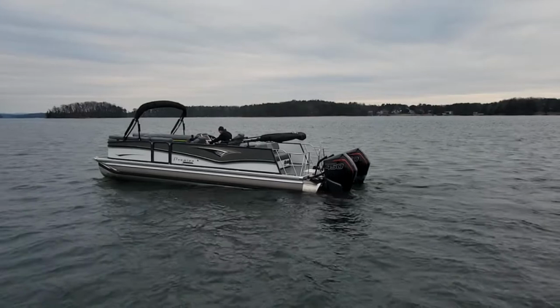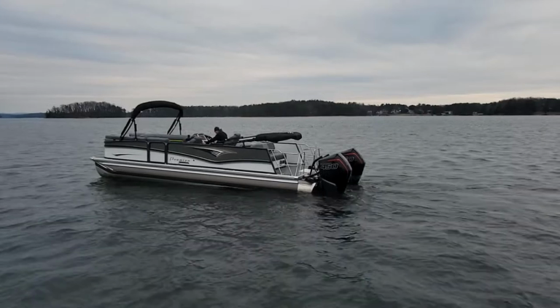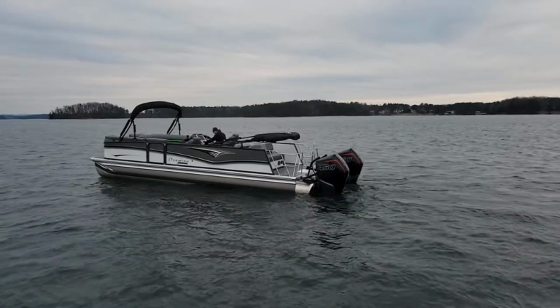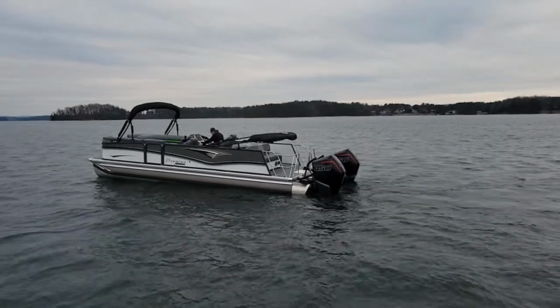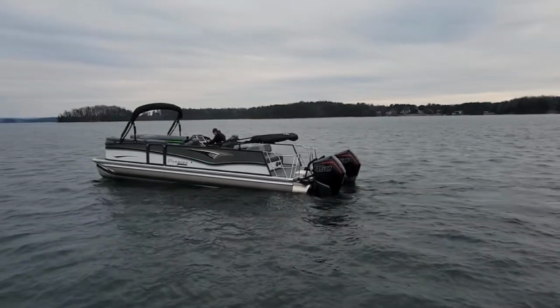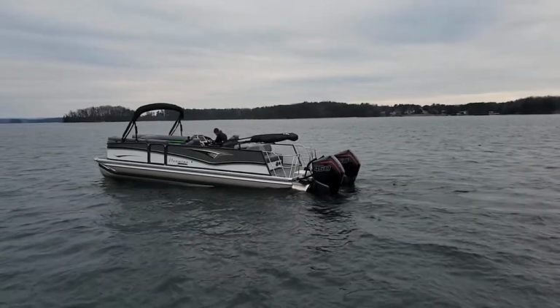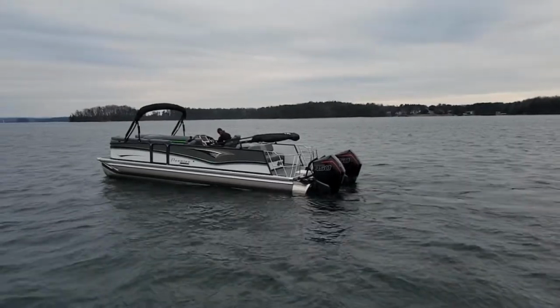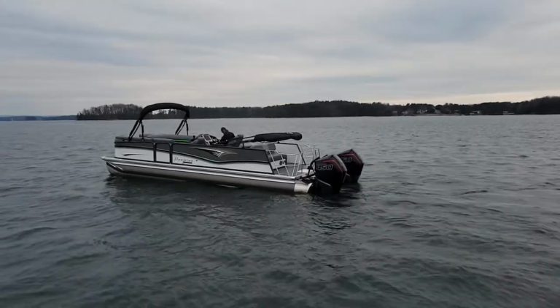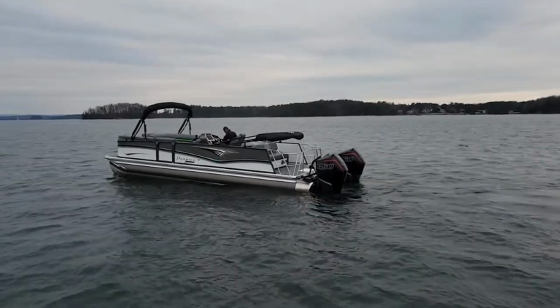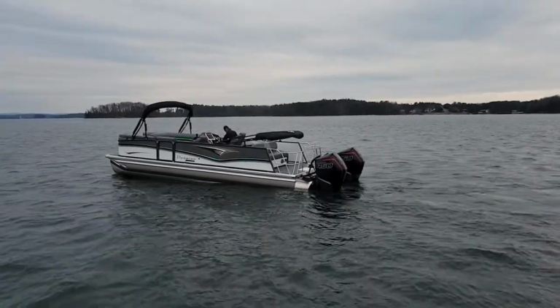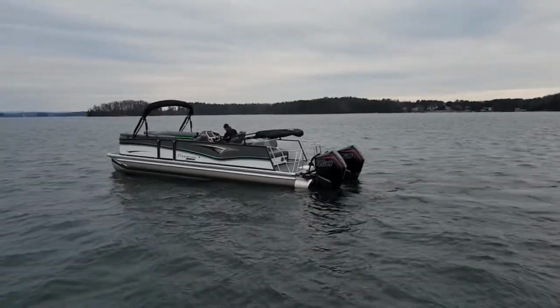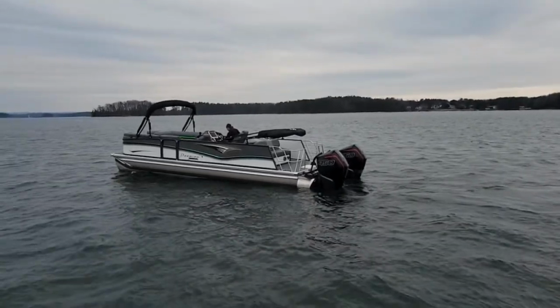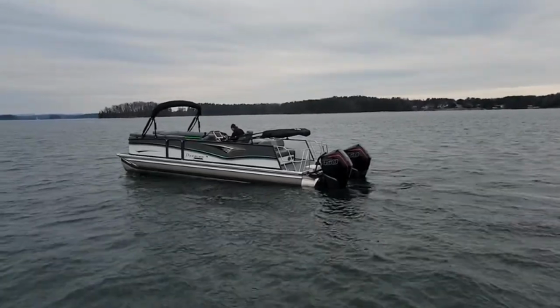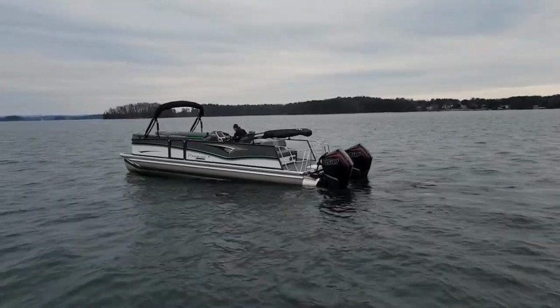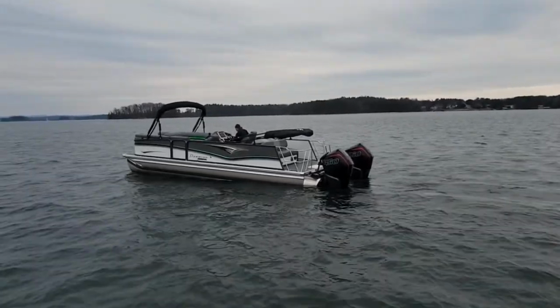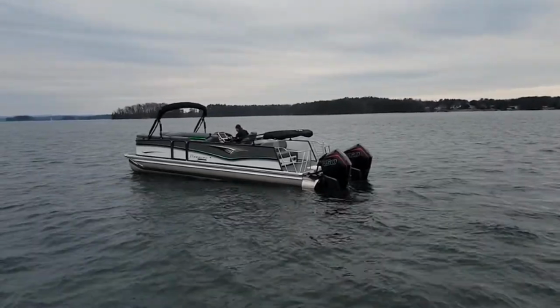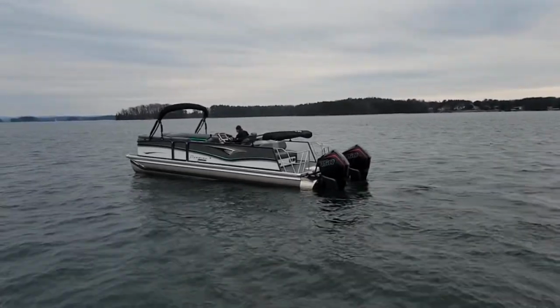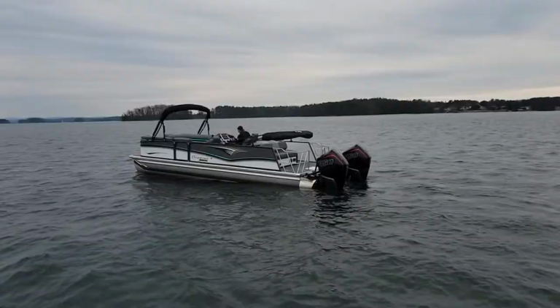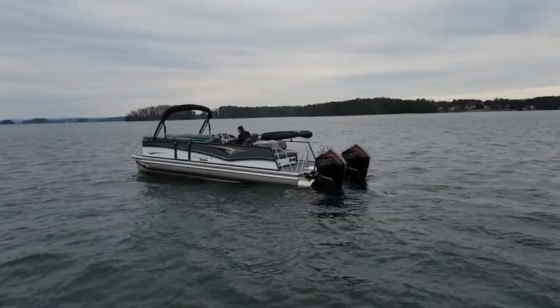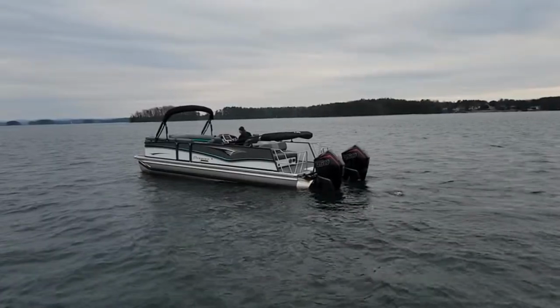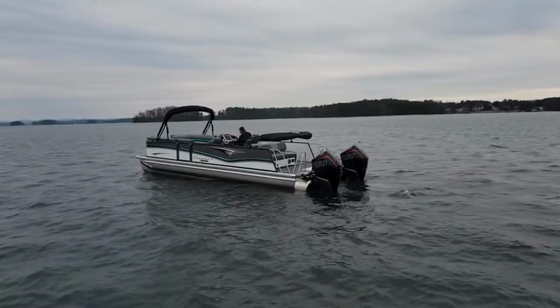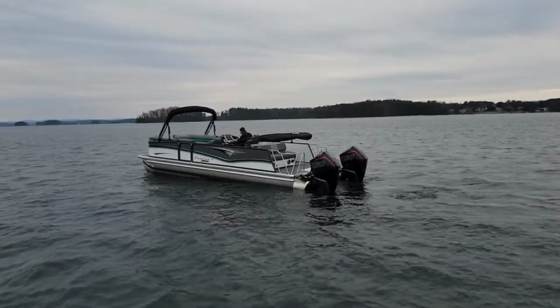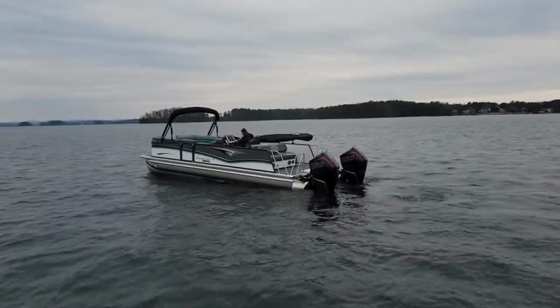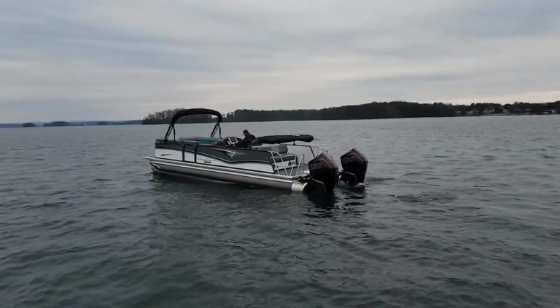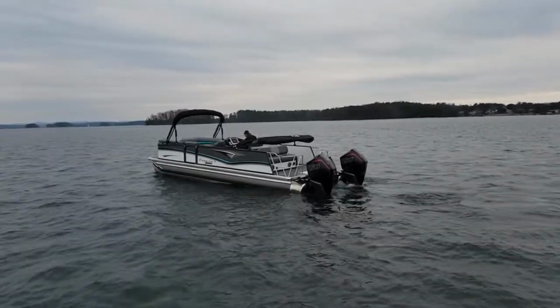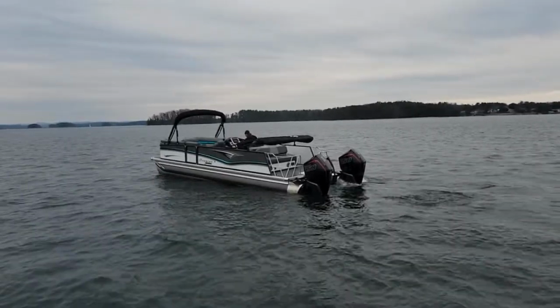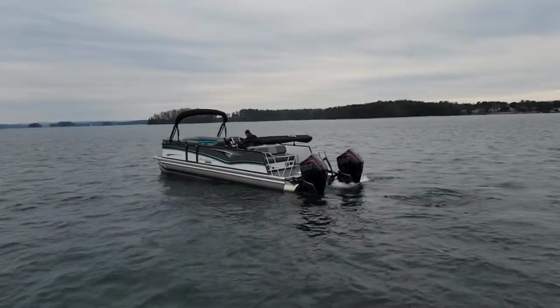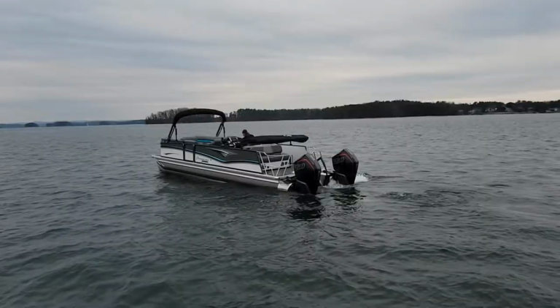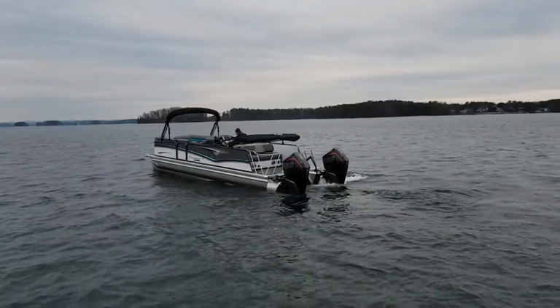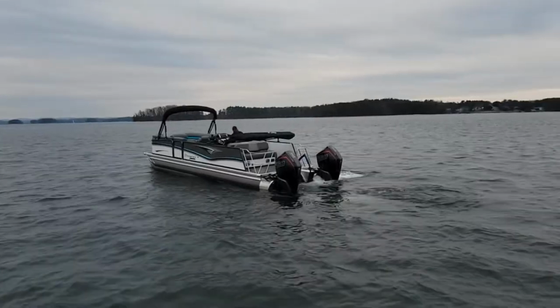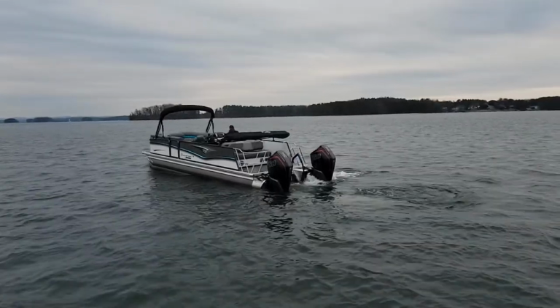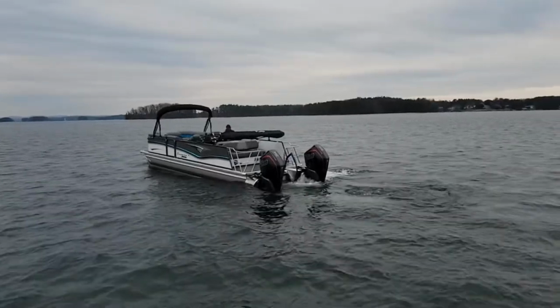This is Dave with Carefree Boat Sales. I'm showing you a 270 Intrigue Premier with twin 450R racing motors.